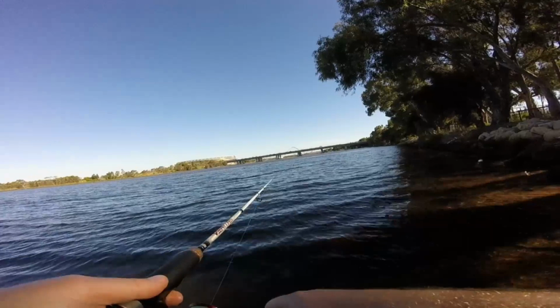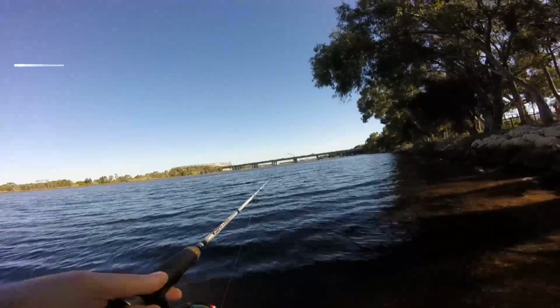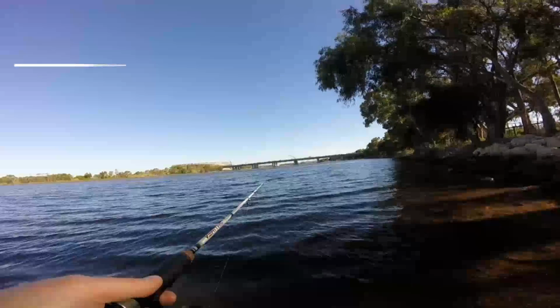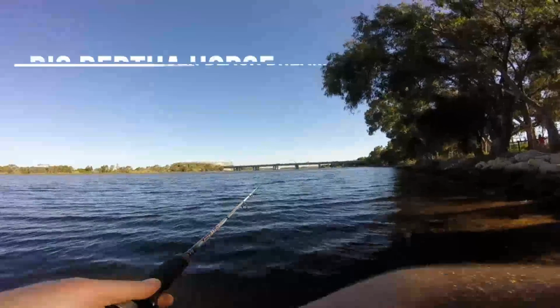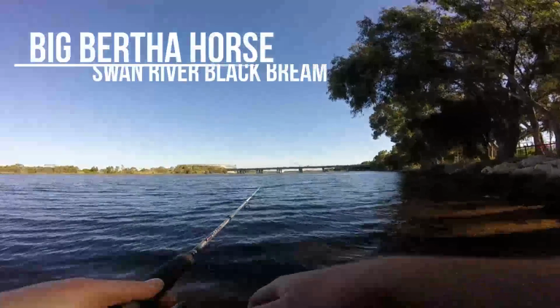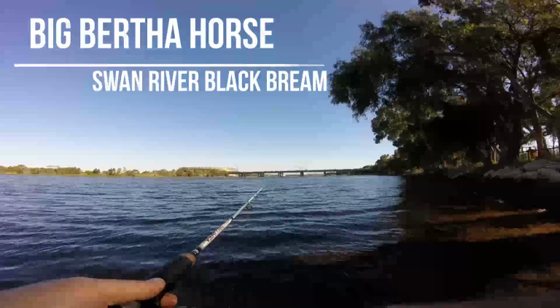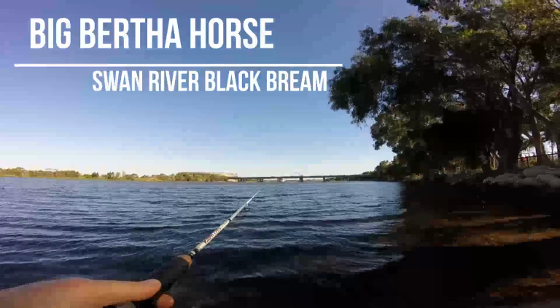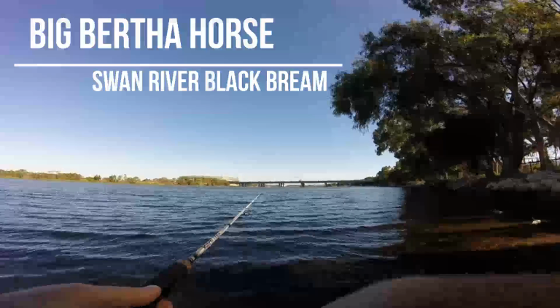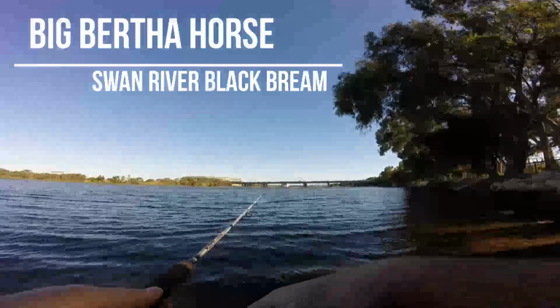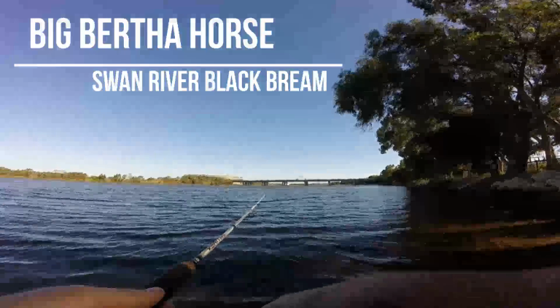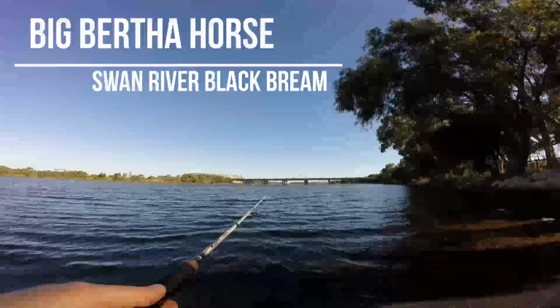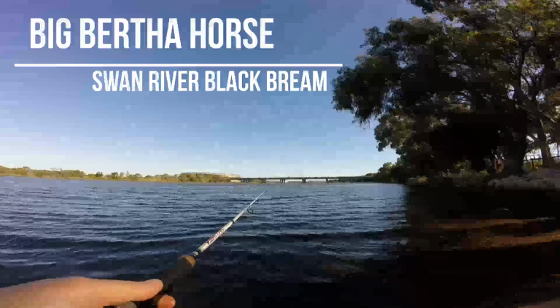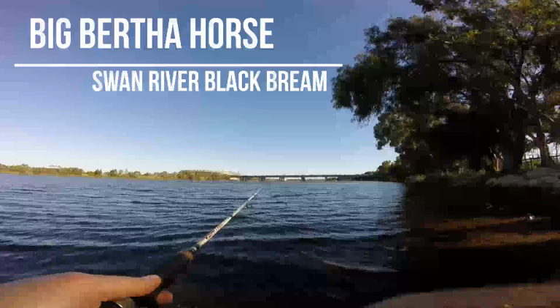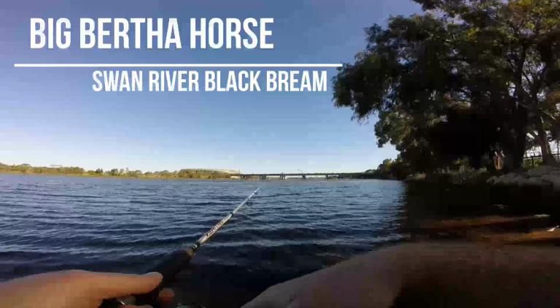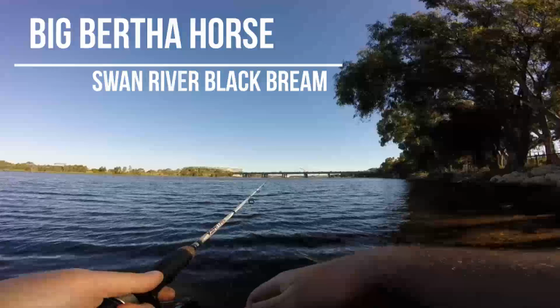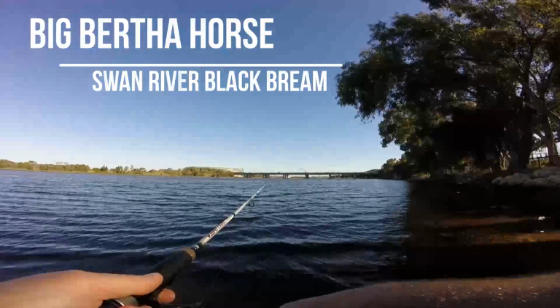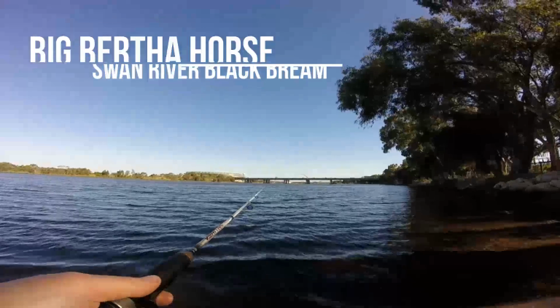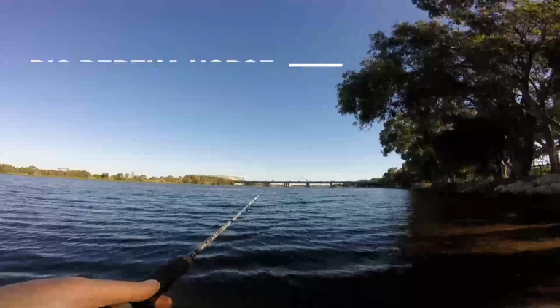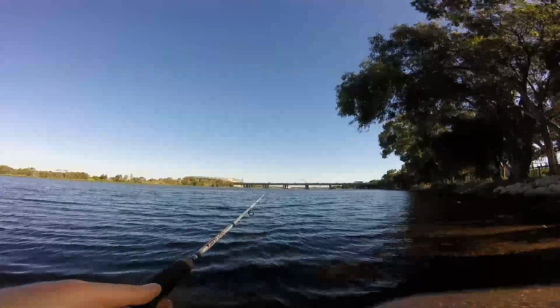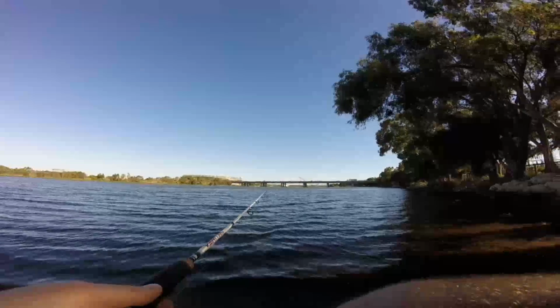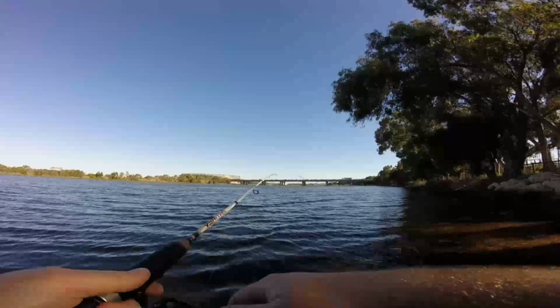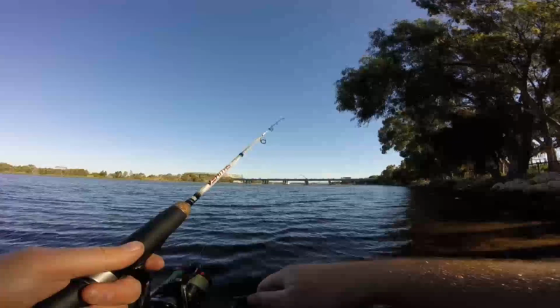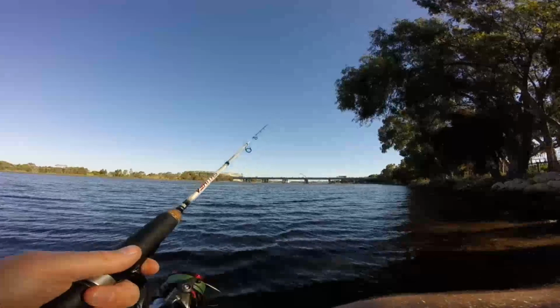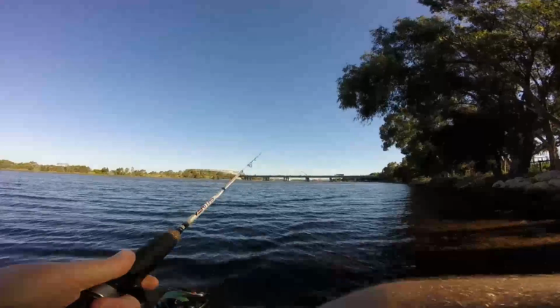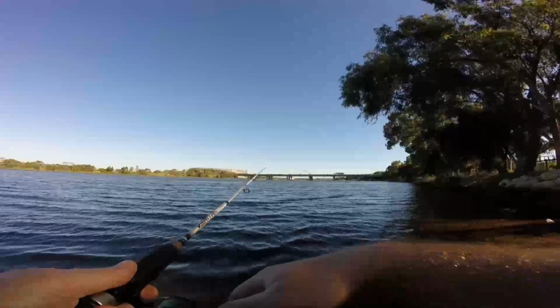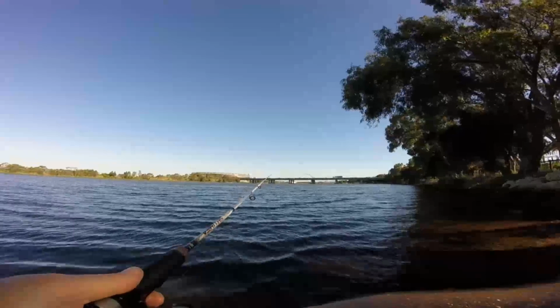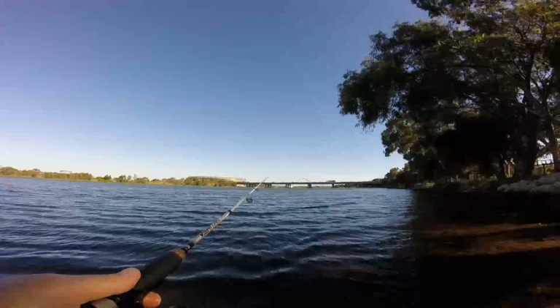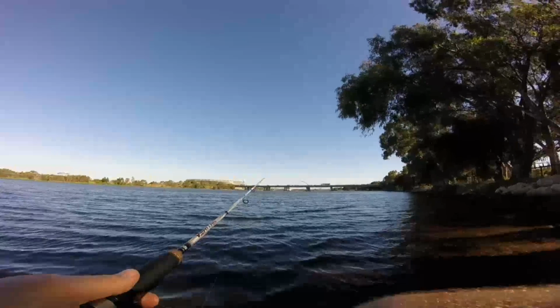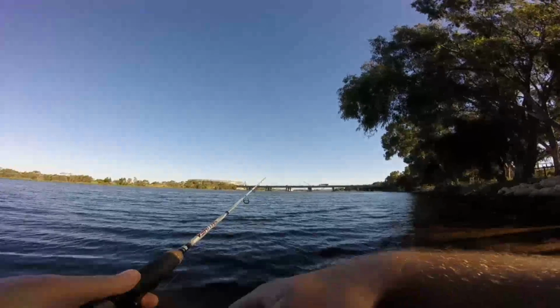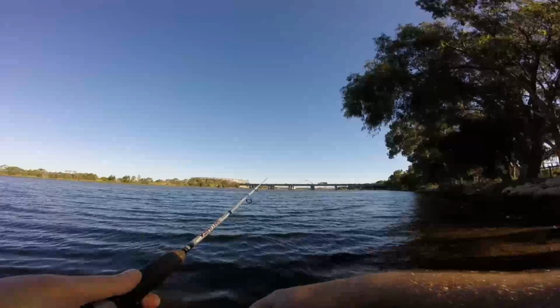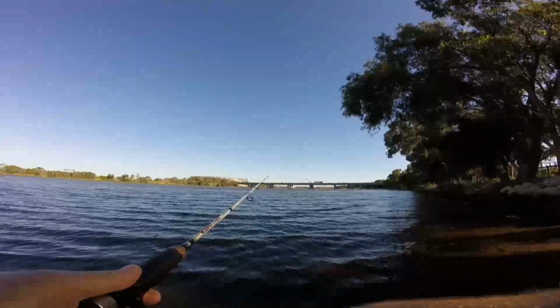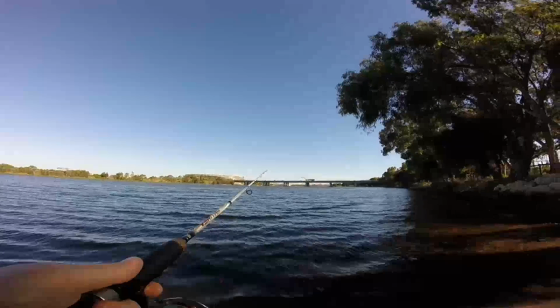I went down the river after work to chase some tailor, but when I got there the shade line looked too good so I had to have a flick for a few bream. I'll chuck up the tailor vid sometime later in the week.